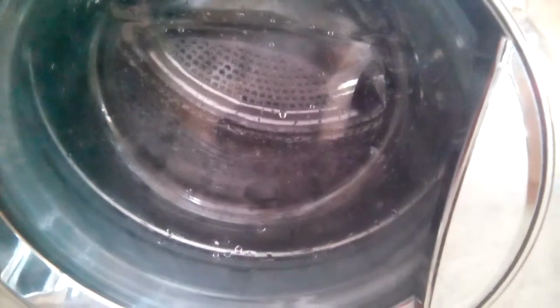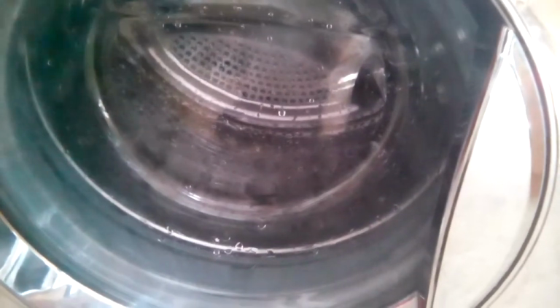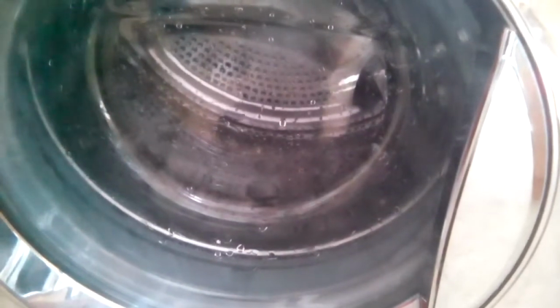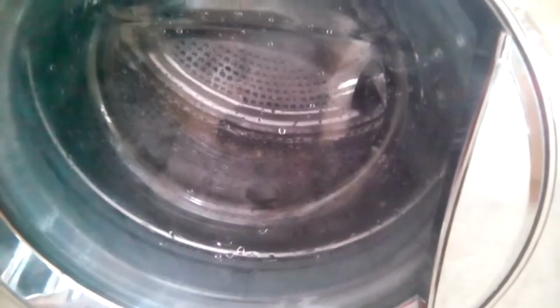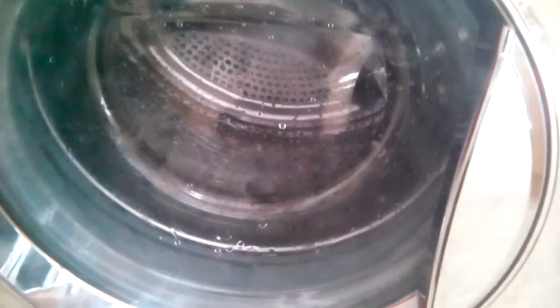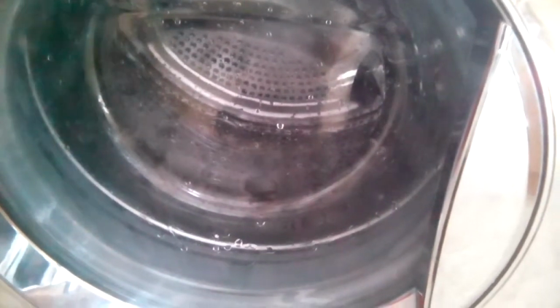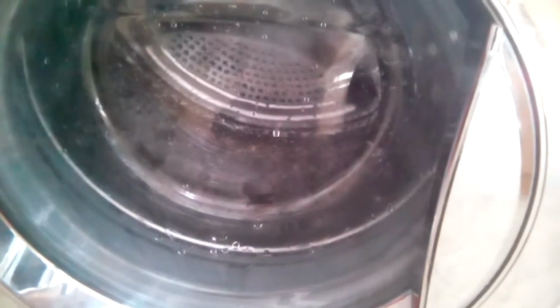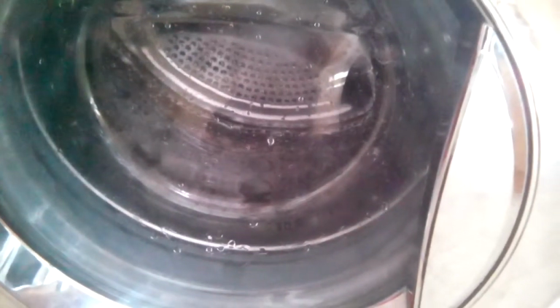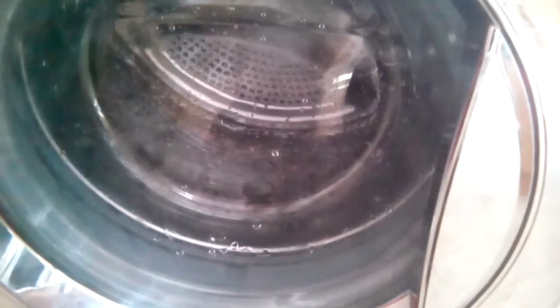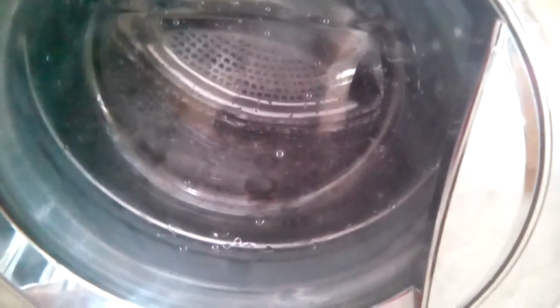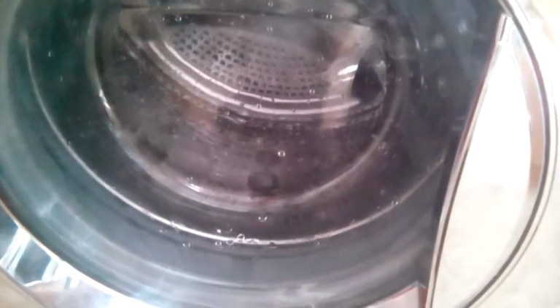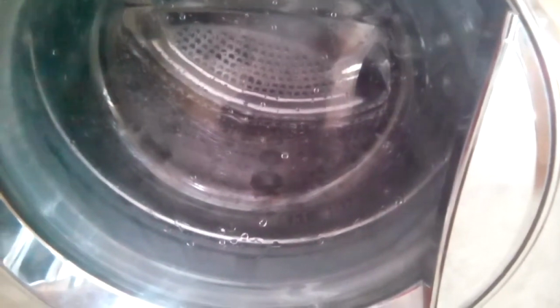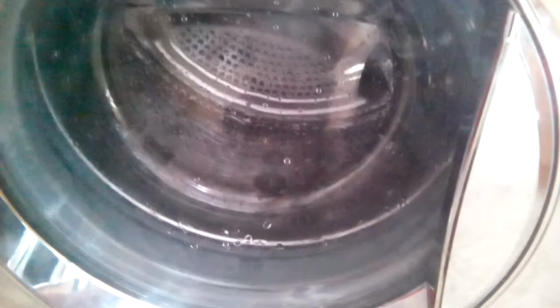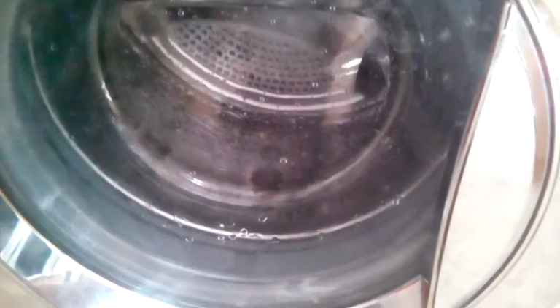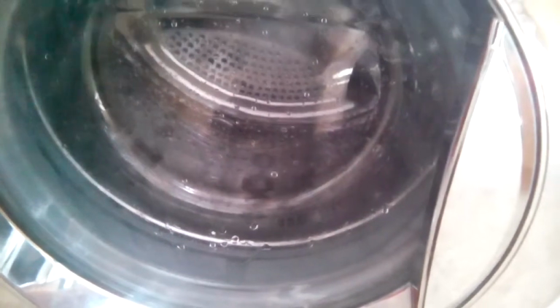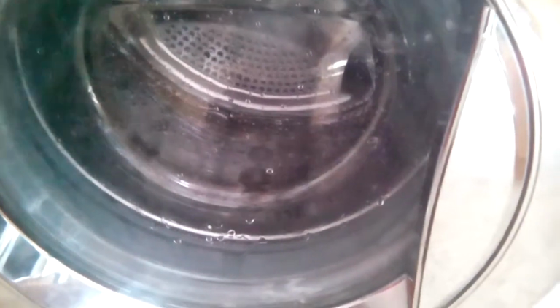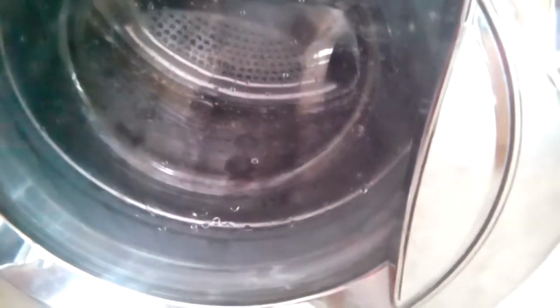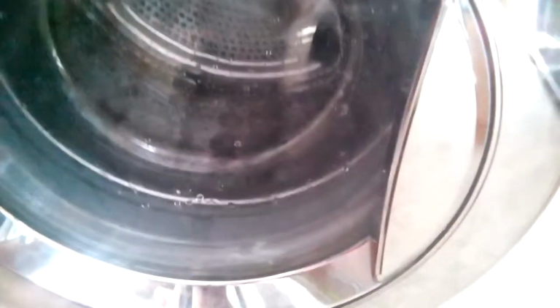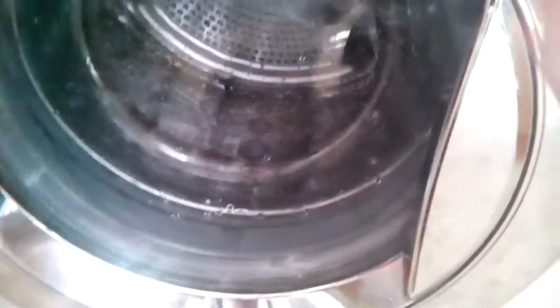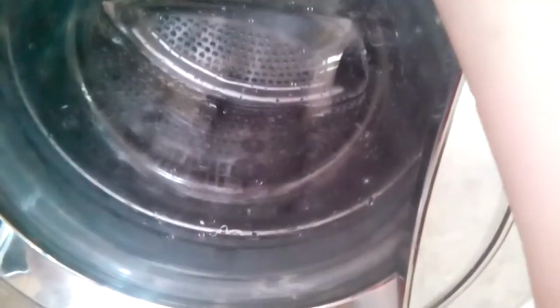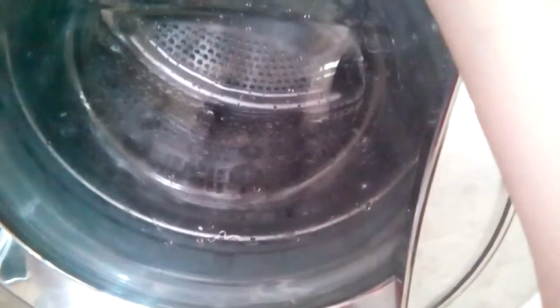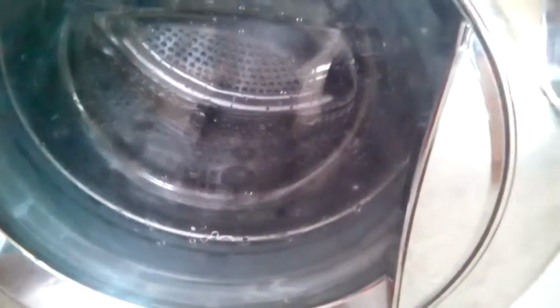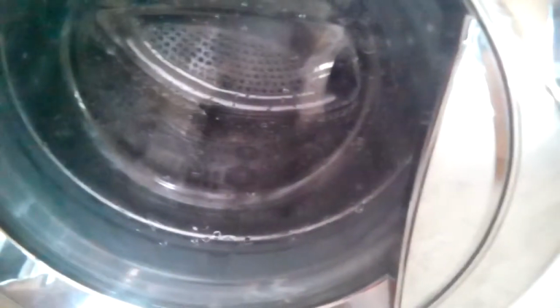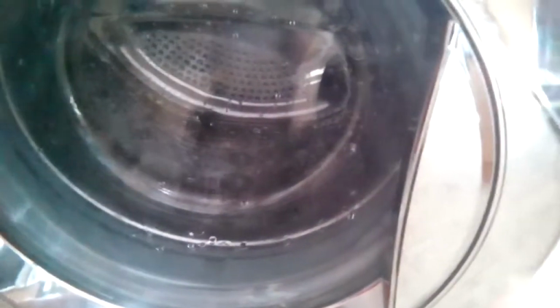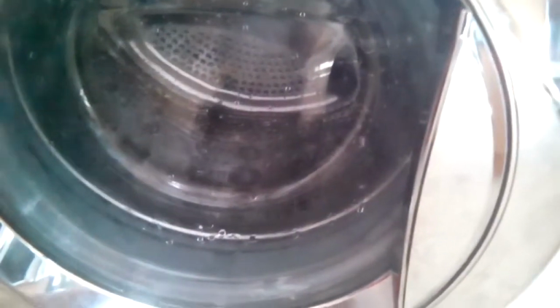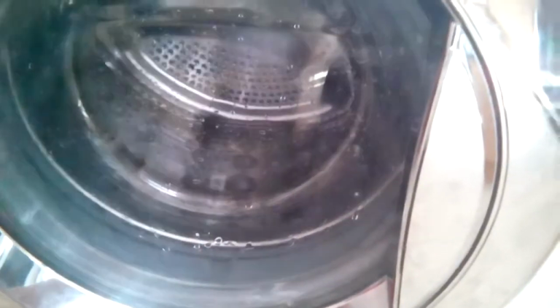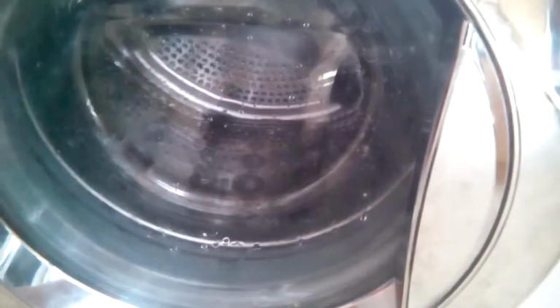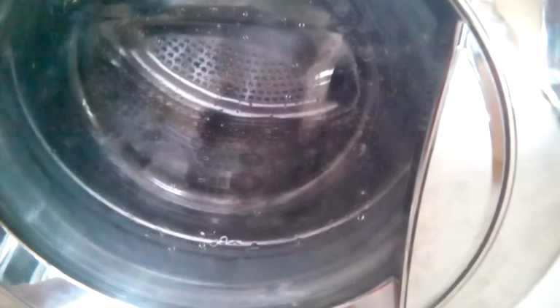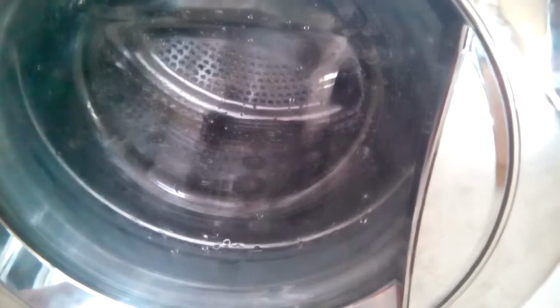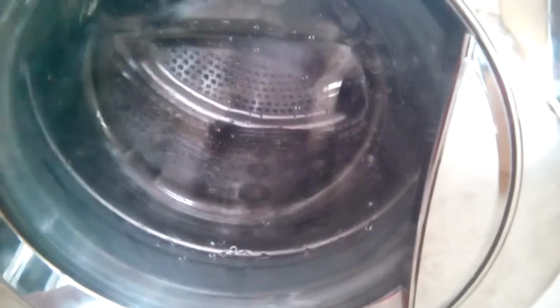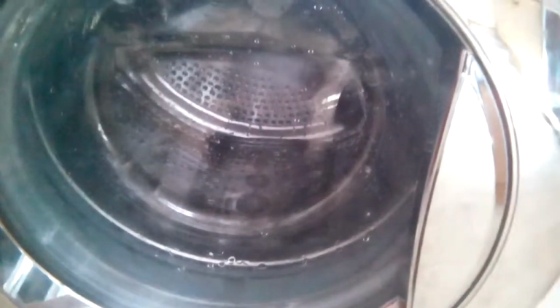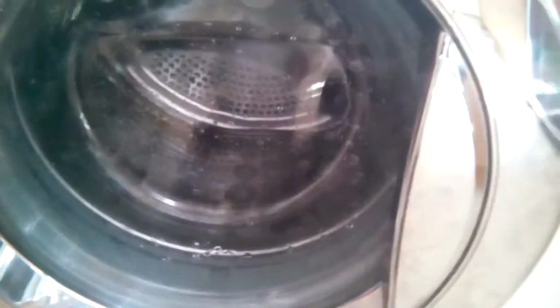I'm trying to make this video as quick as possible because I haven't got that much storage on my iPad. Main wash - that was just been through pre-wash, now it's on main wash.